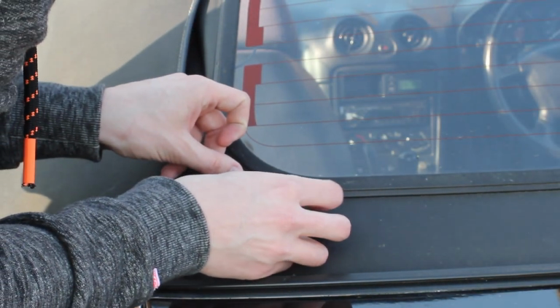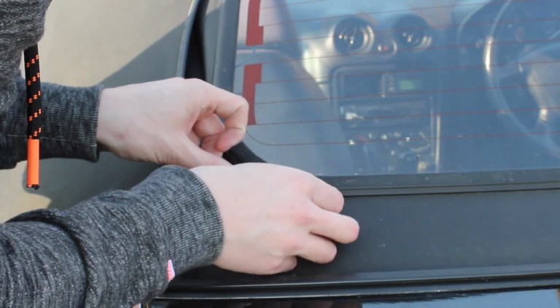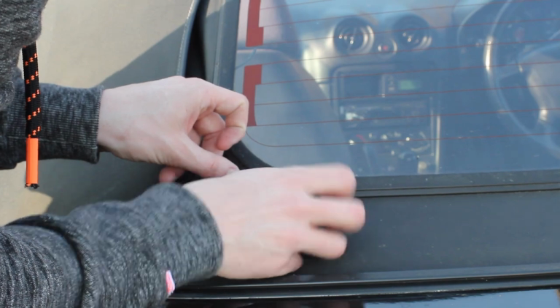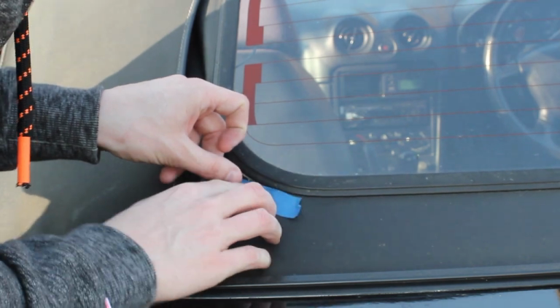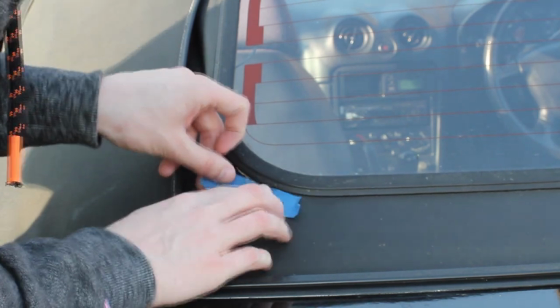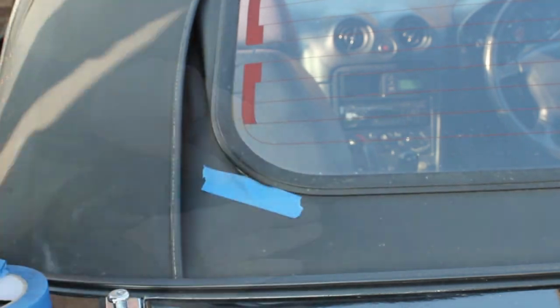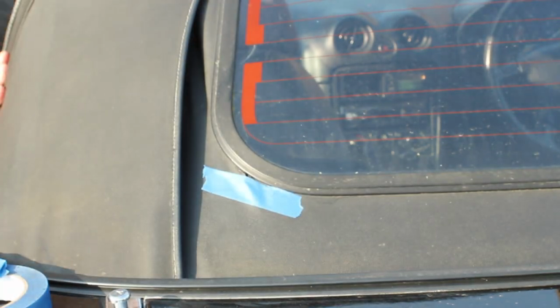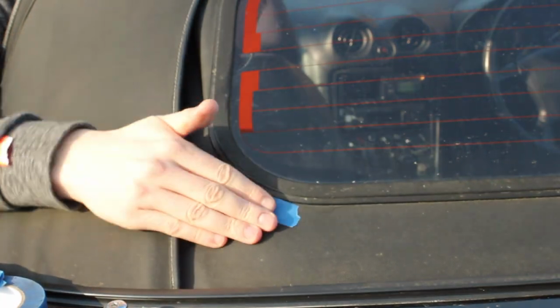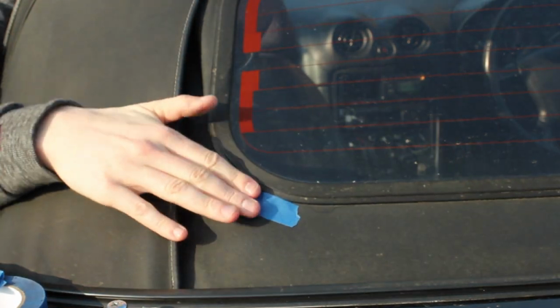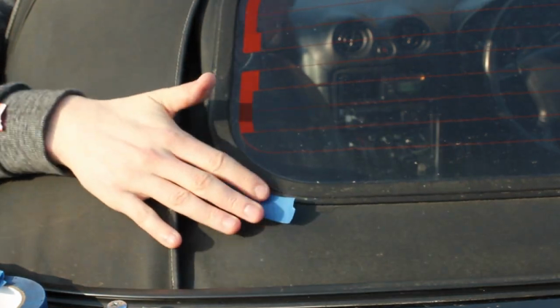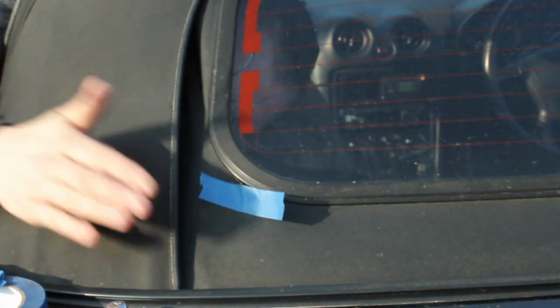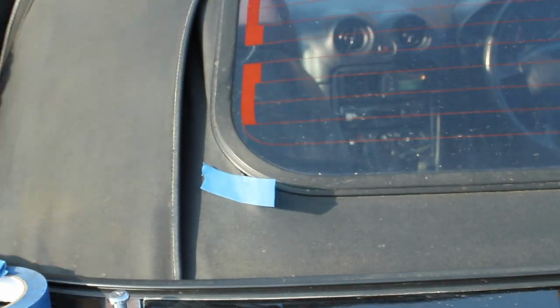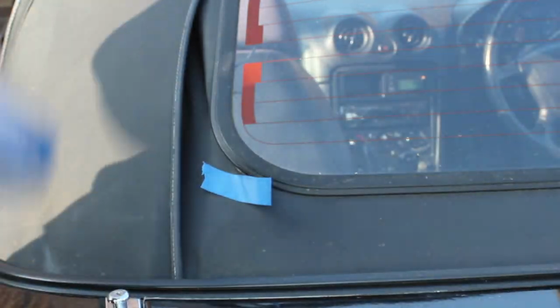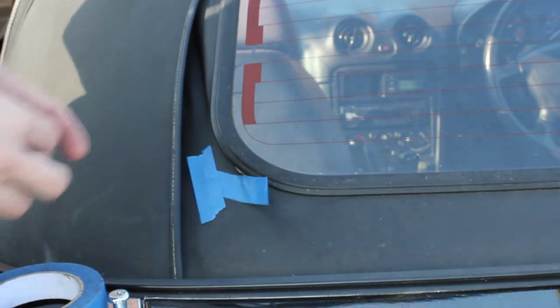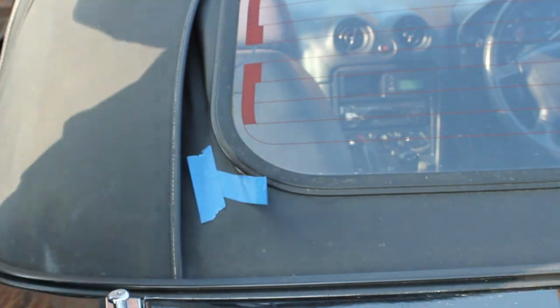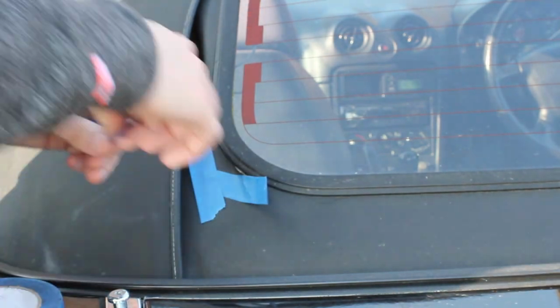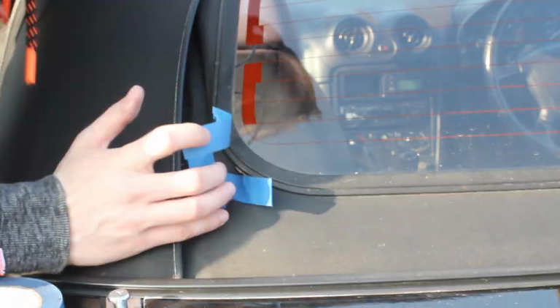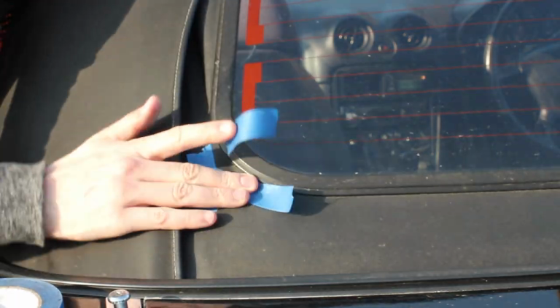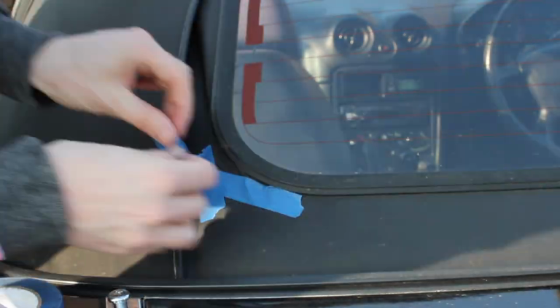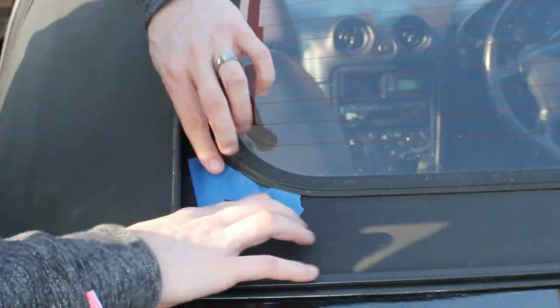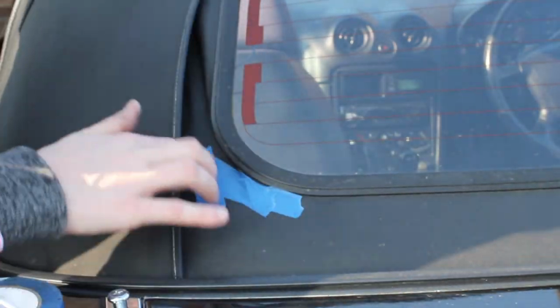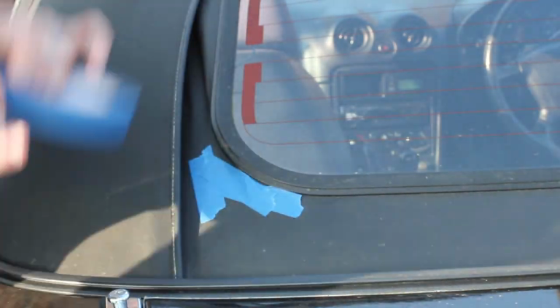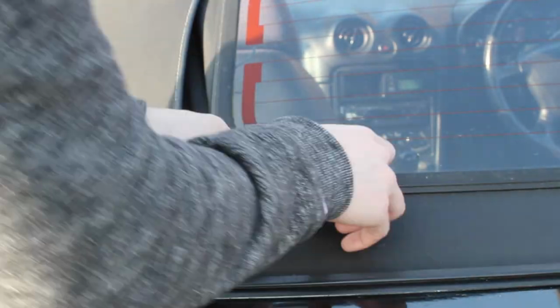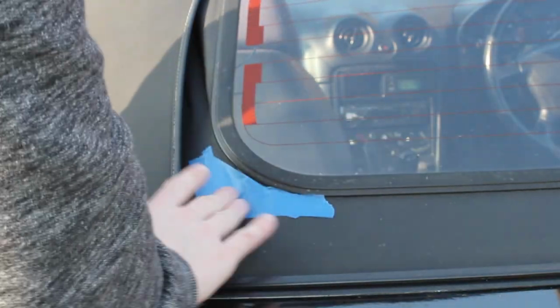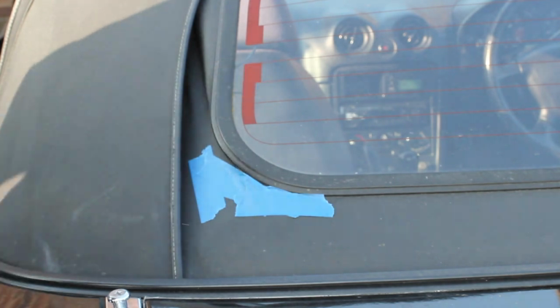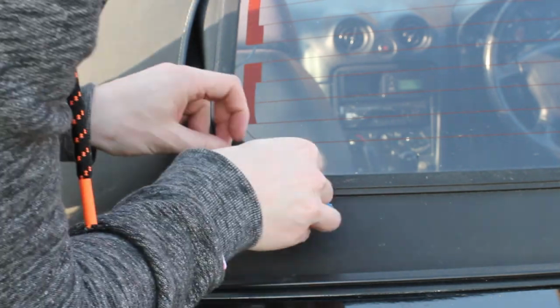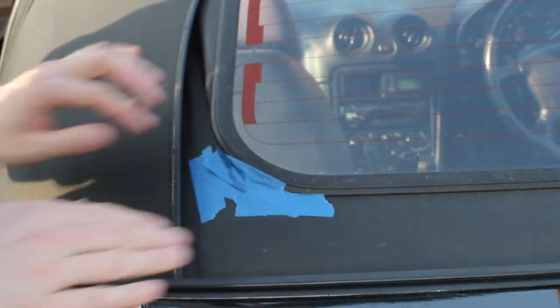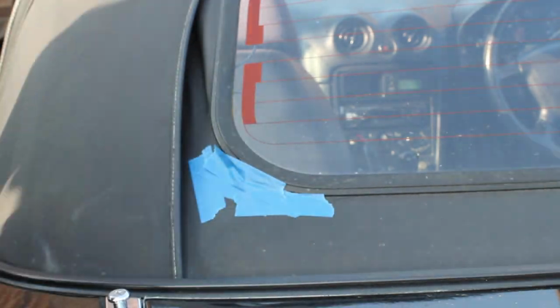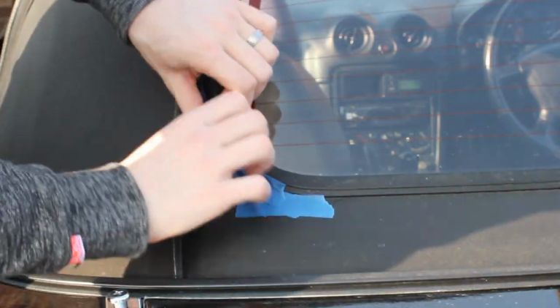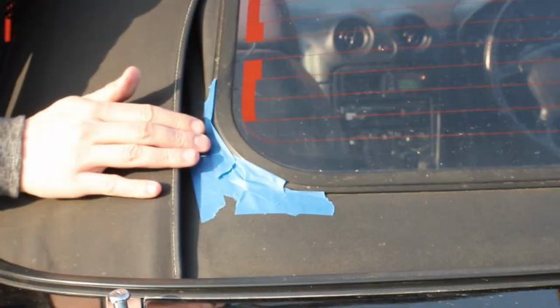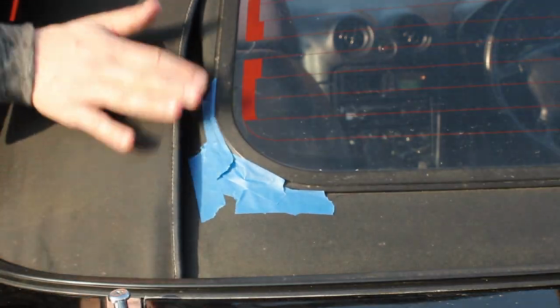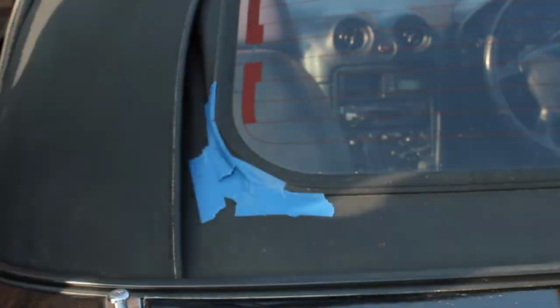We've got most of the prep ready for the Stormshore. I'm going to use blue painter's tape and tape off from the outside of the car because I'm going to do the inside first. I'm going to take a double-sided approach — going from the inside, let that set, and then finish up from the outside.